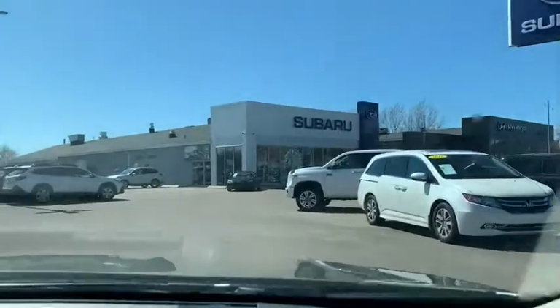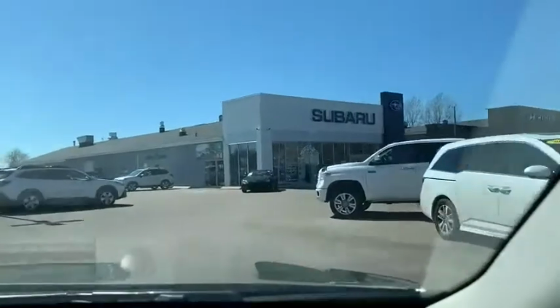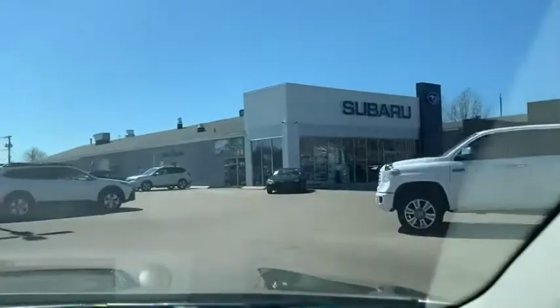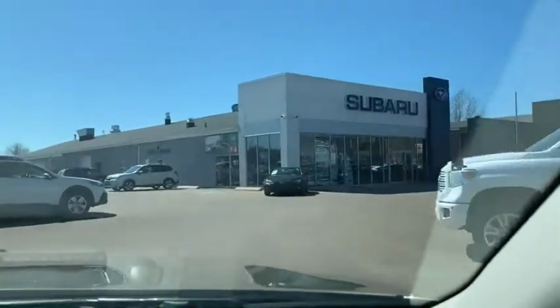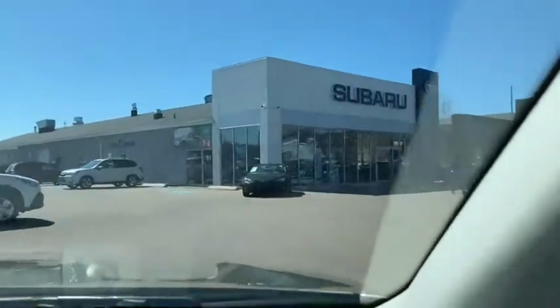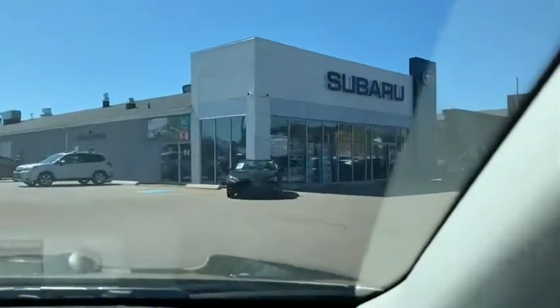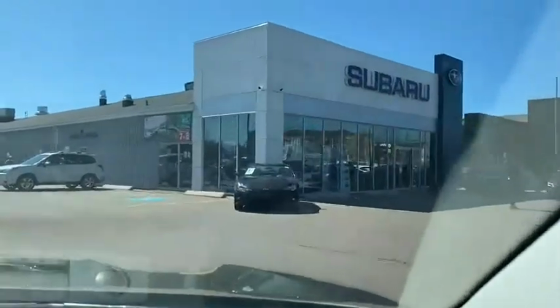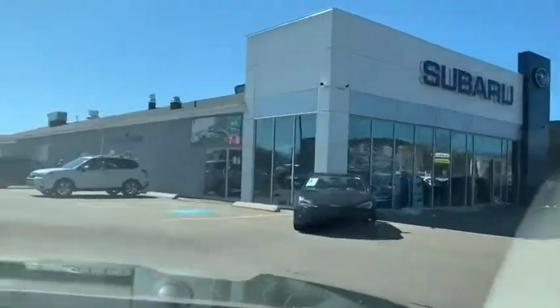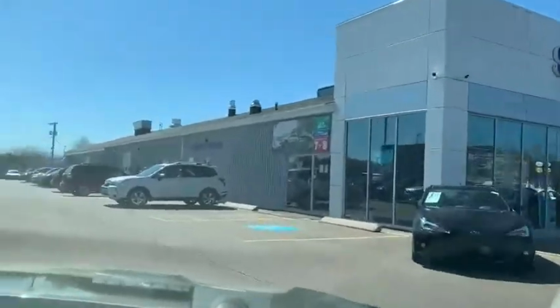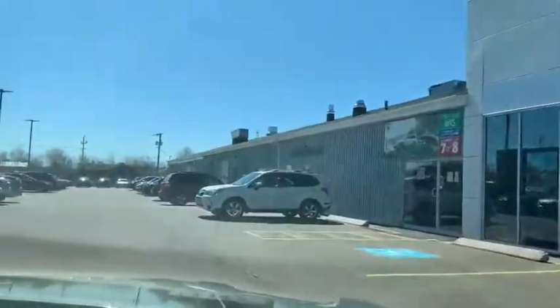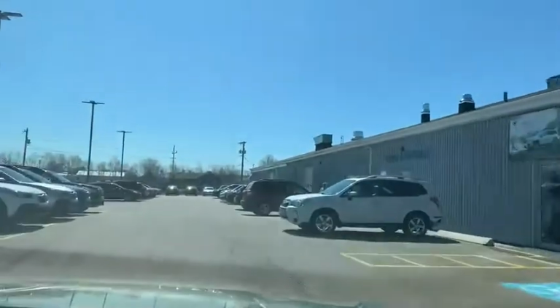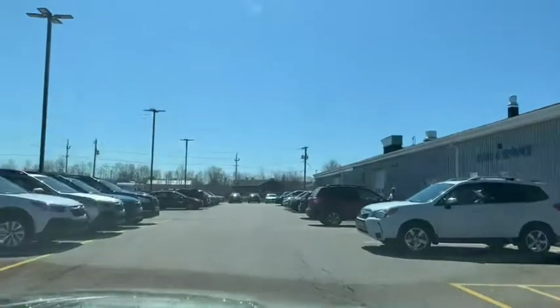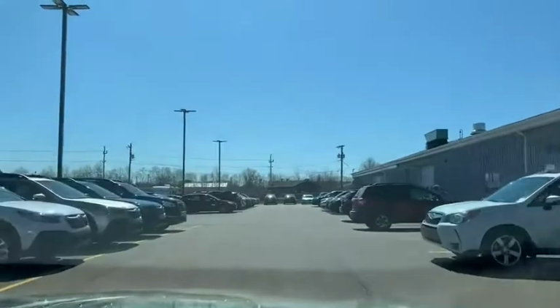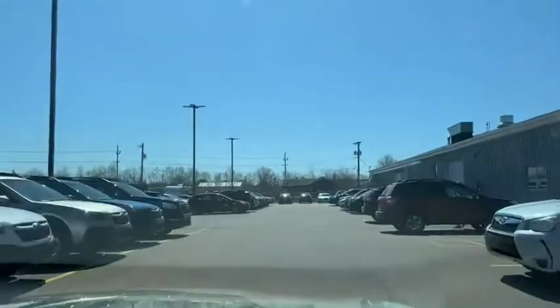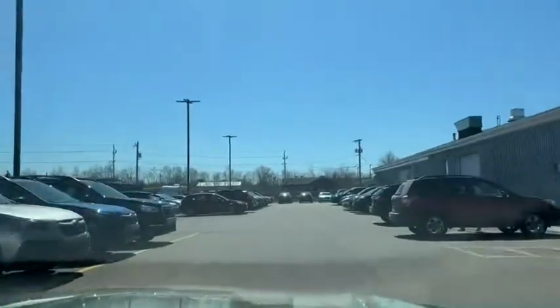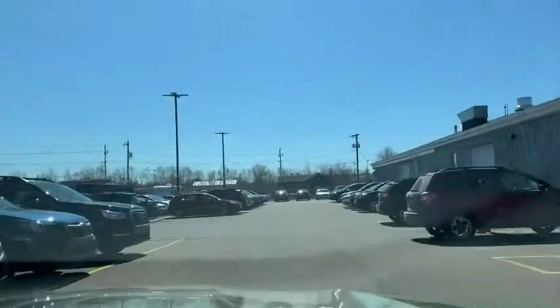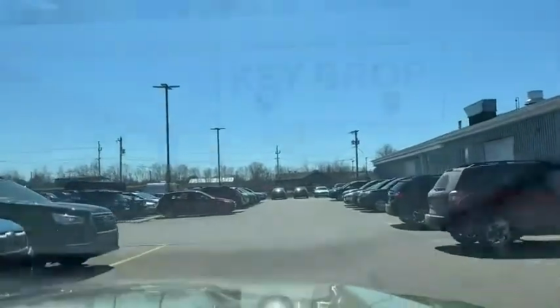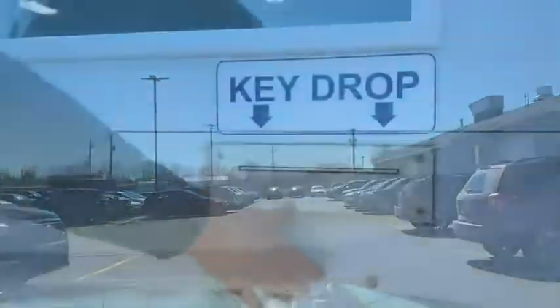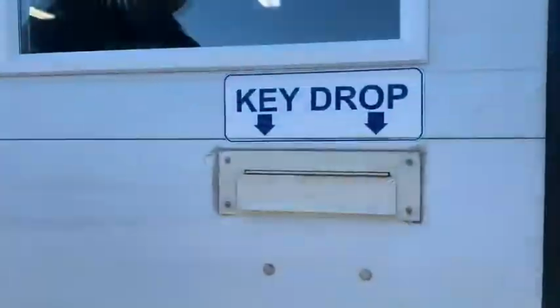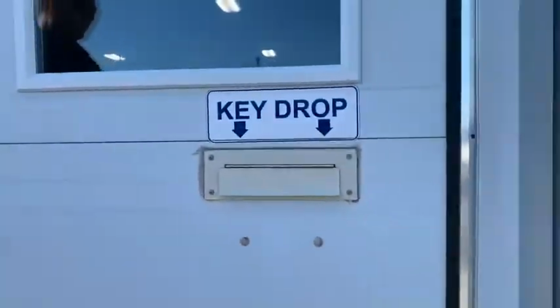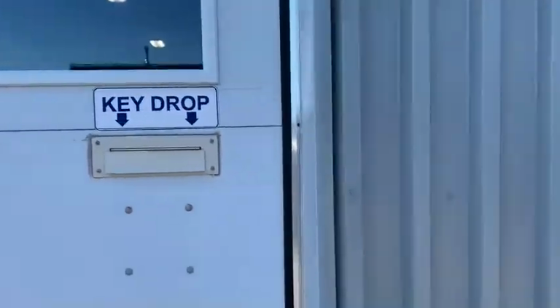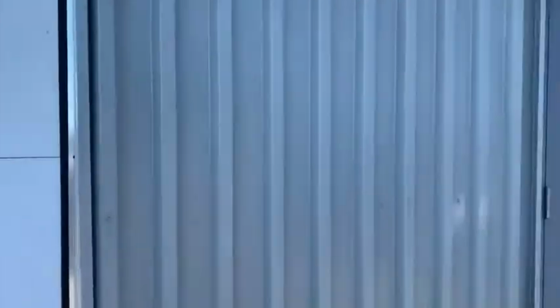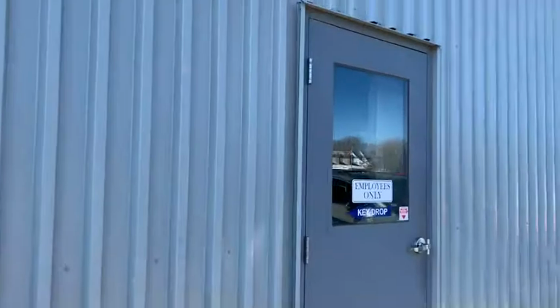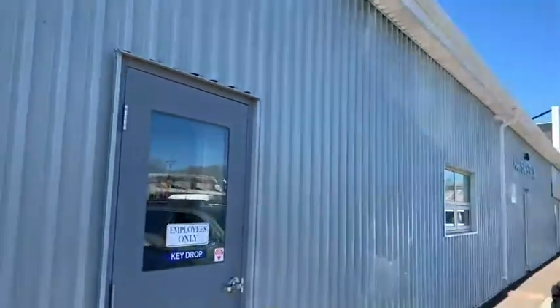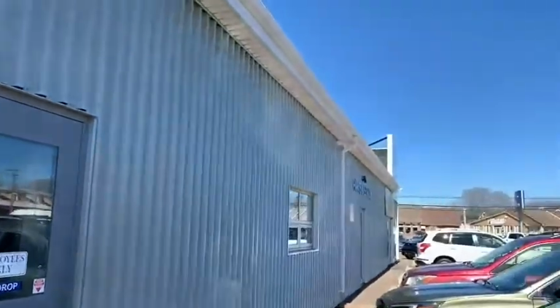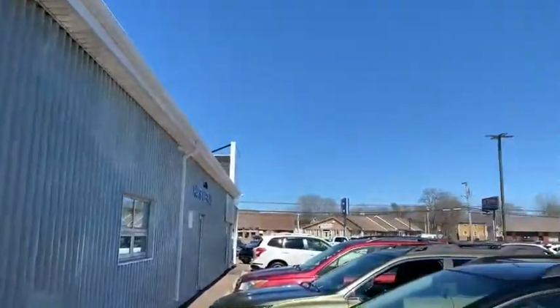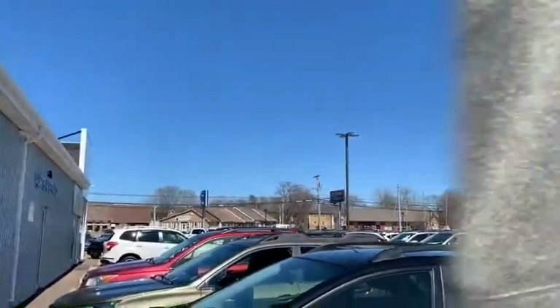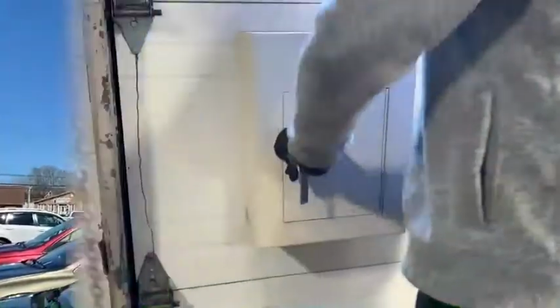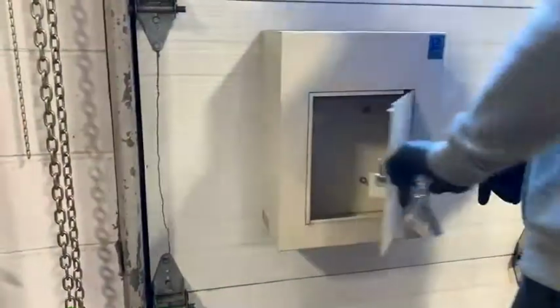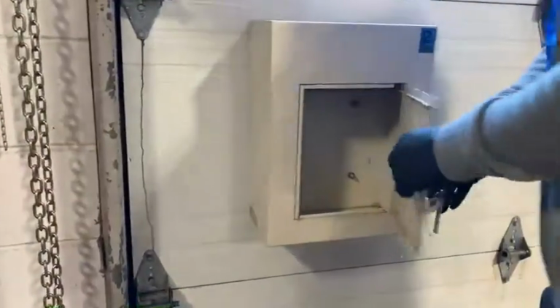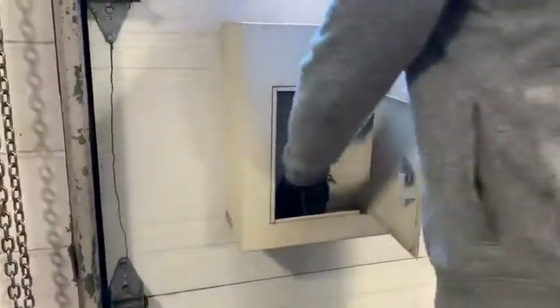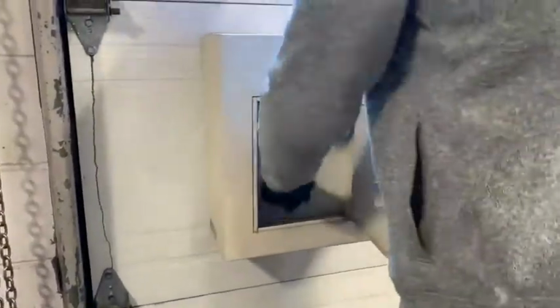When you arrive at the auction corner, you'll find our service department located on the side of the dealership. This is also where you'll find our drop key box, clearly marked and attached to our large shop door.